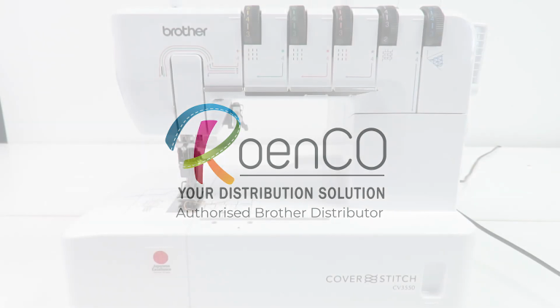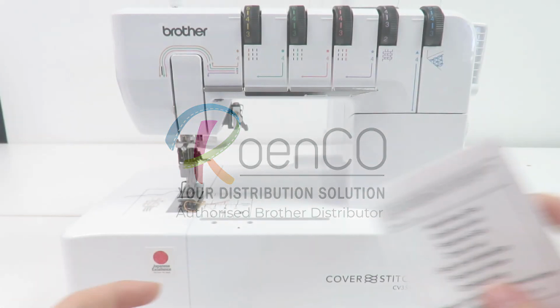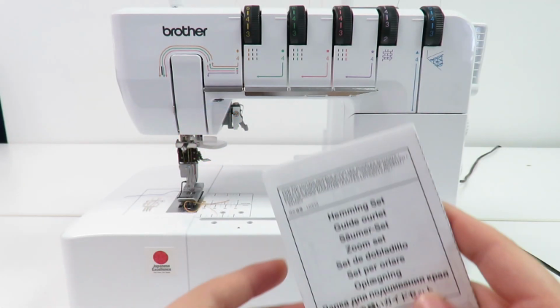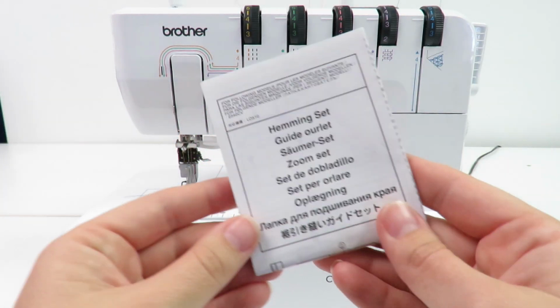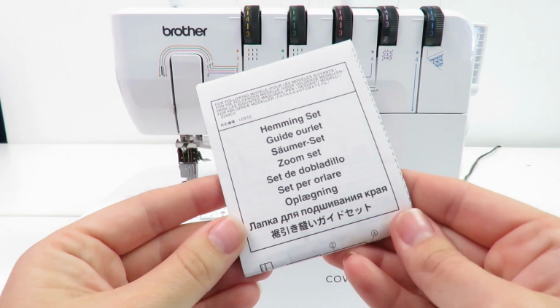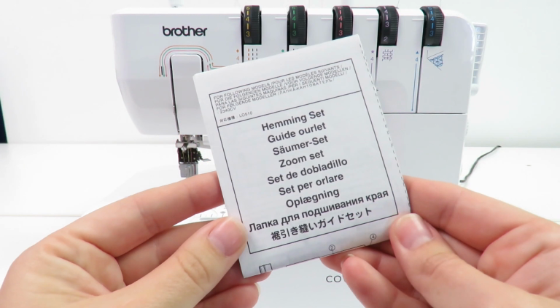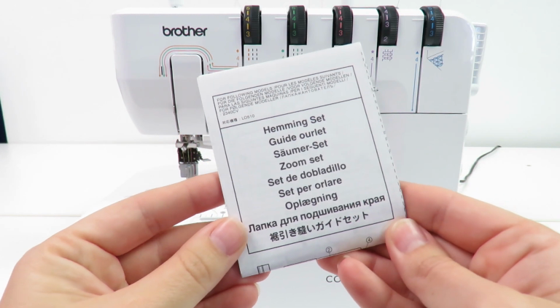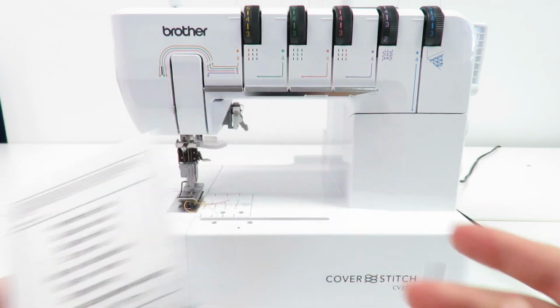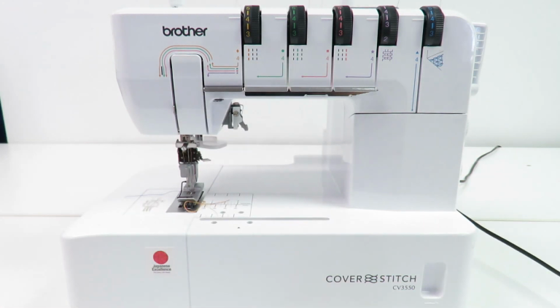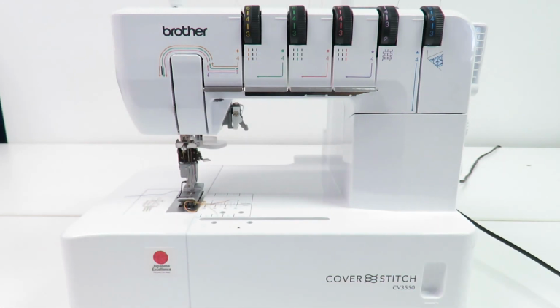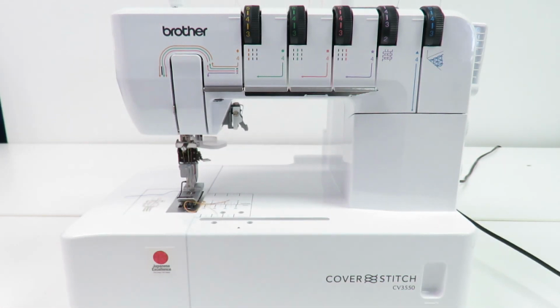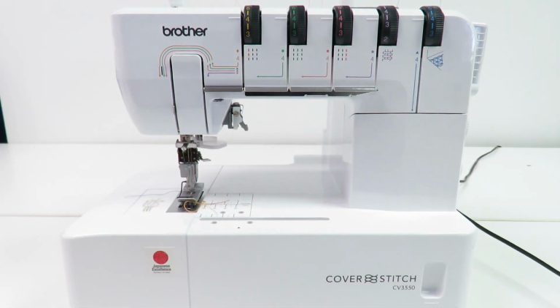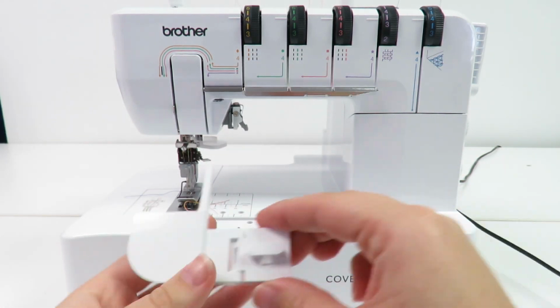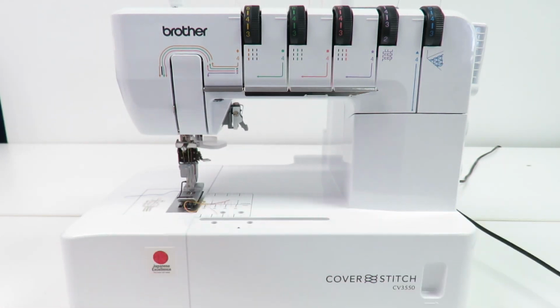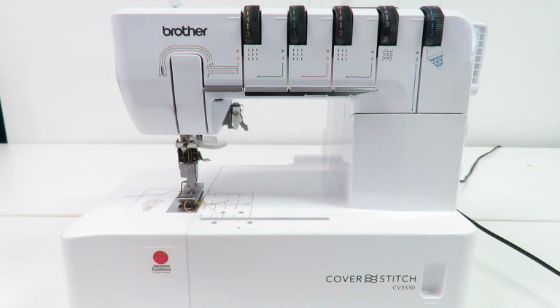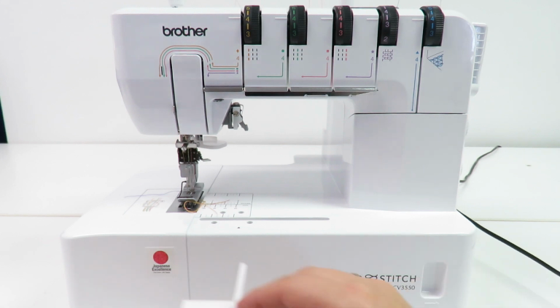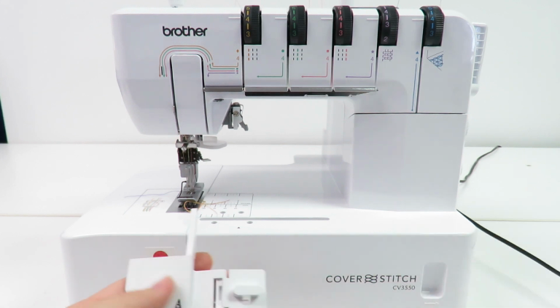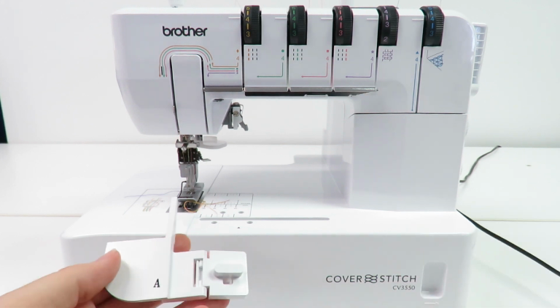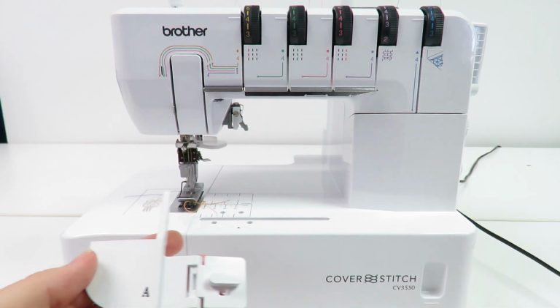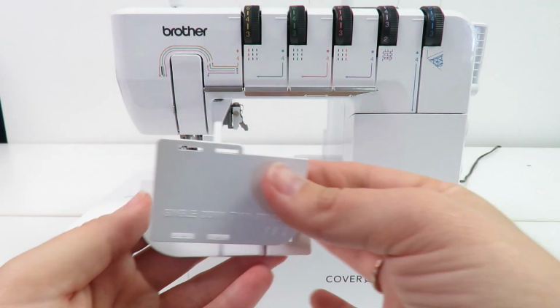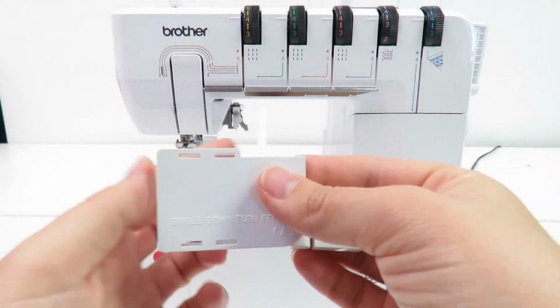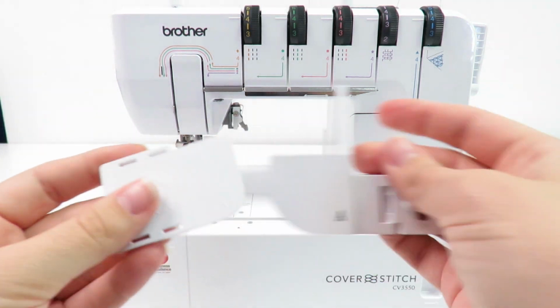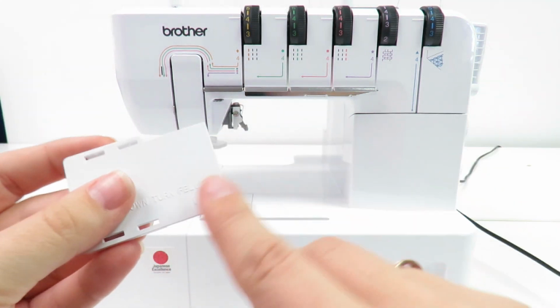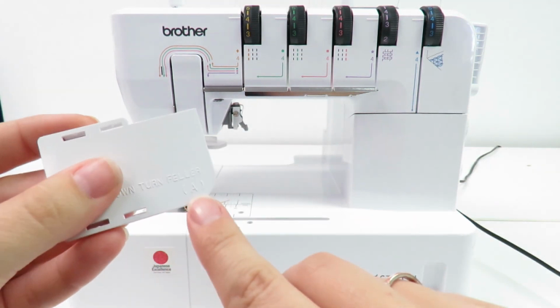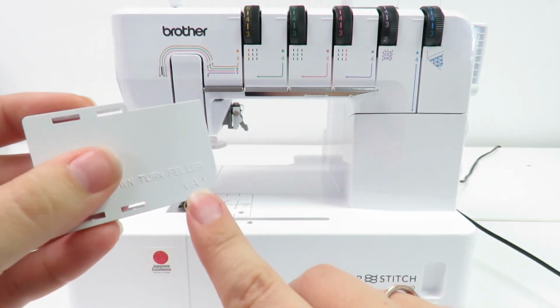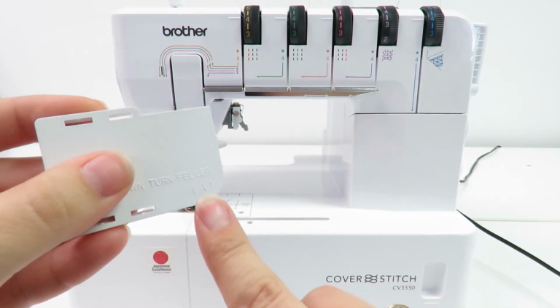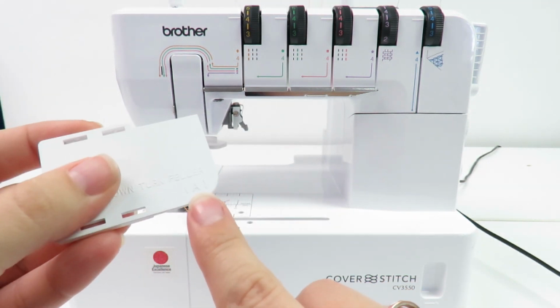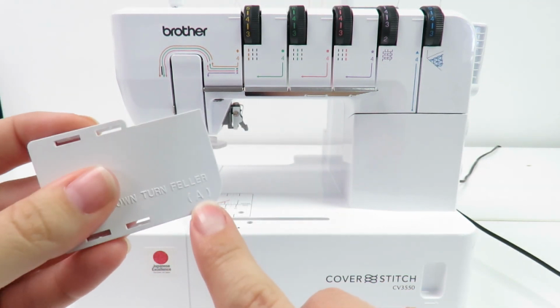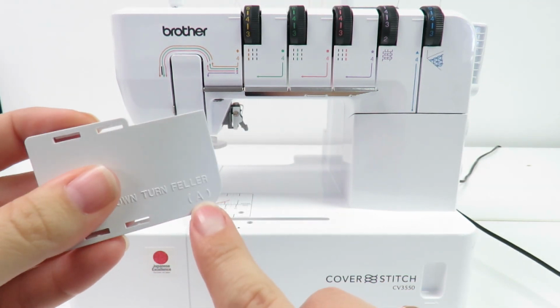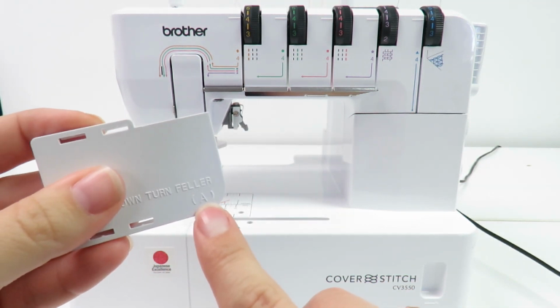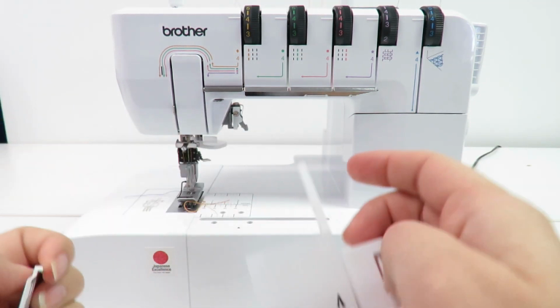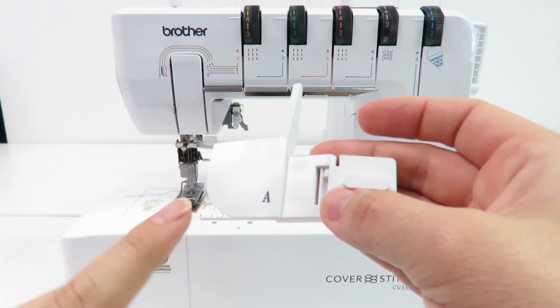Hi everyone. In this video we want to show you how to use the hemming set SA221CV on the Brother CV3550 cover stitch.